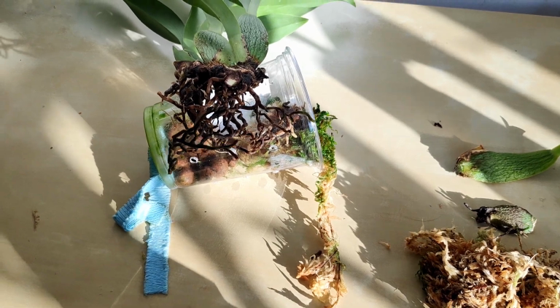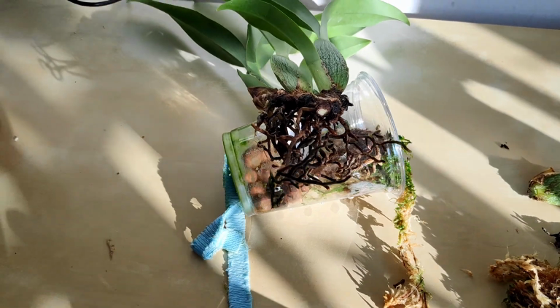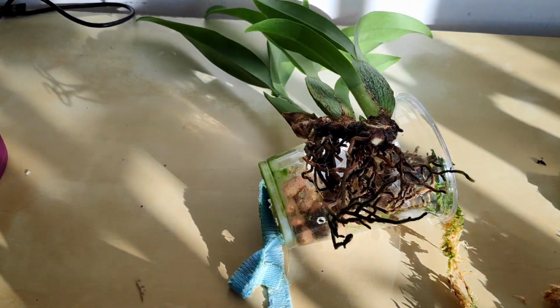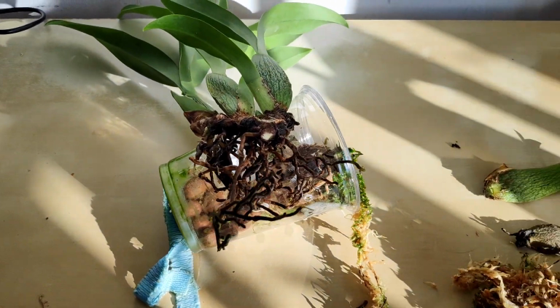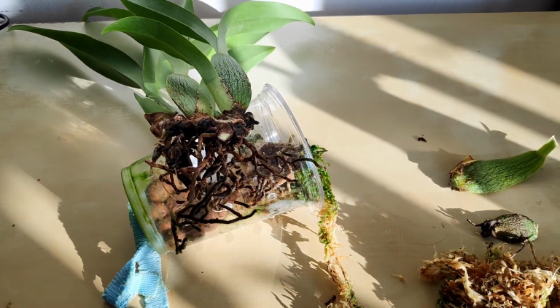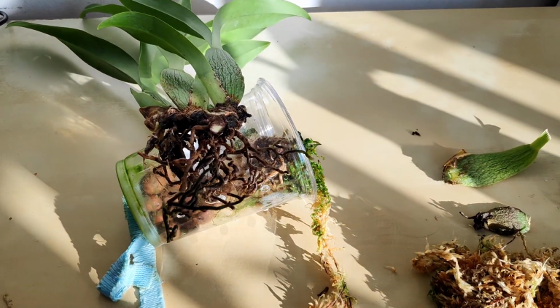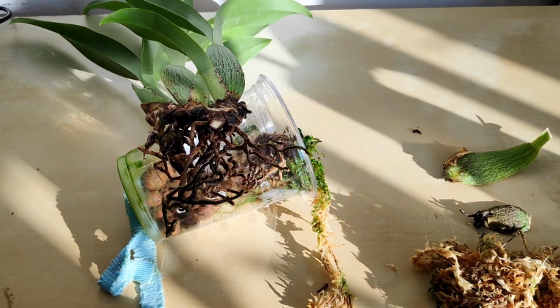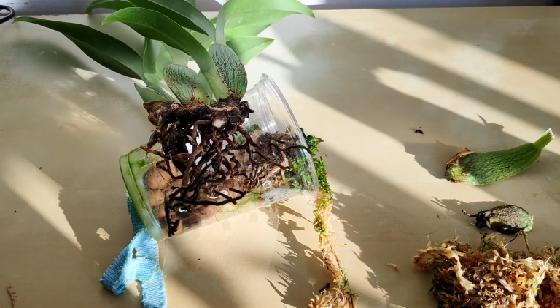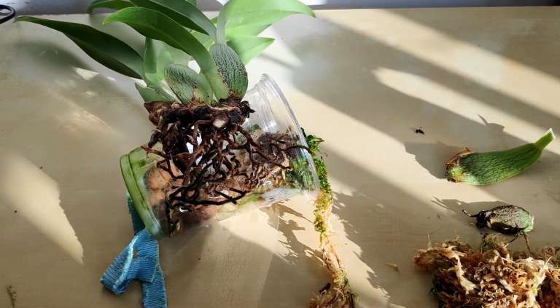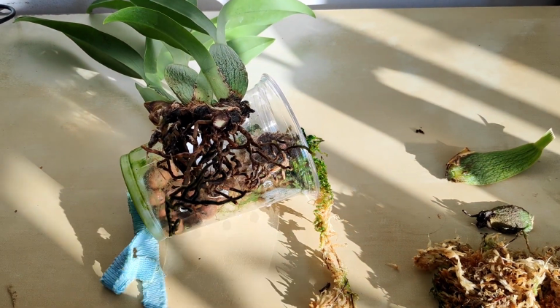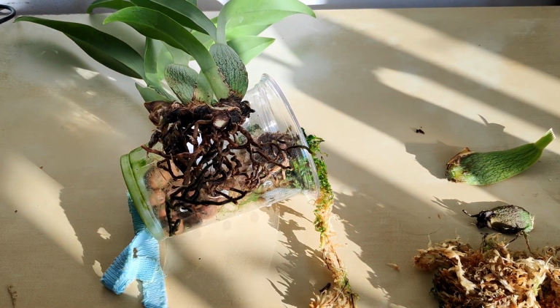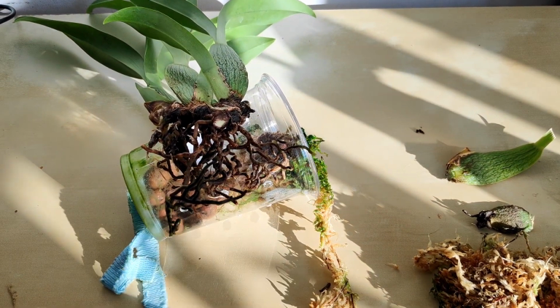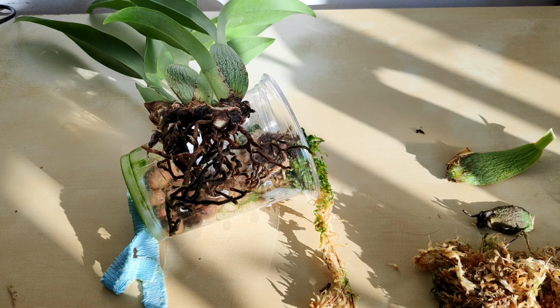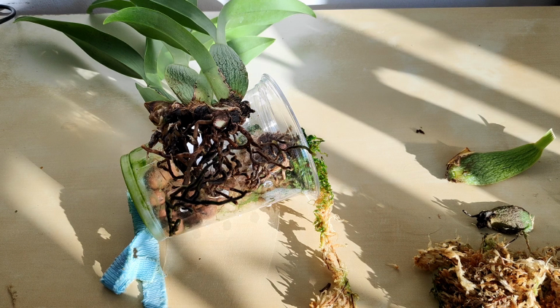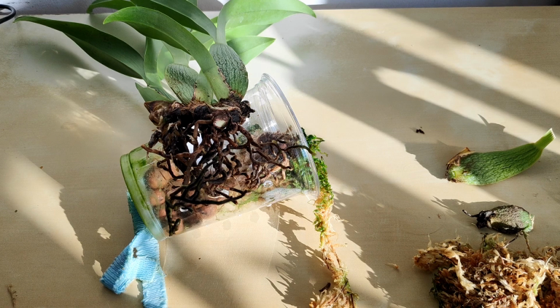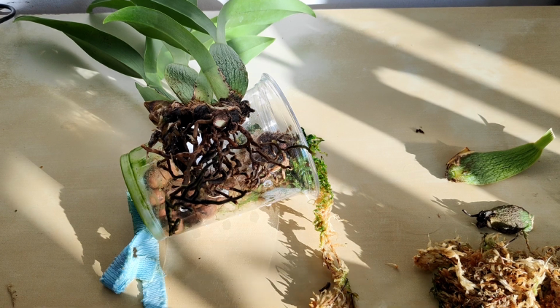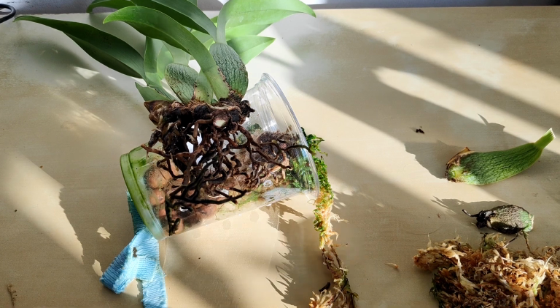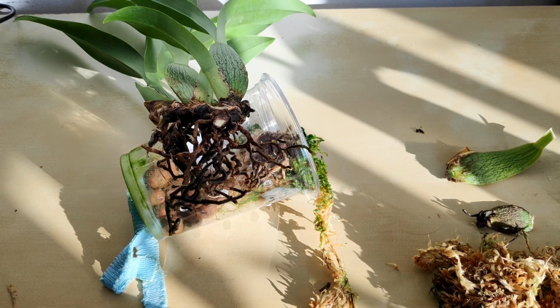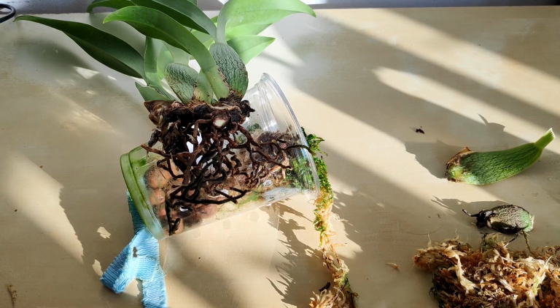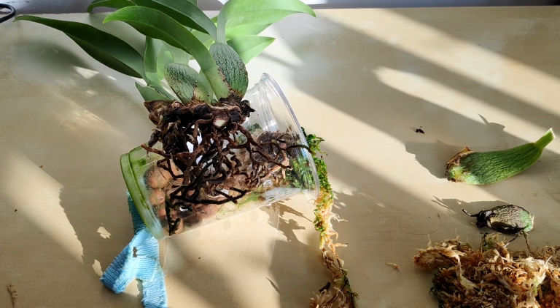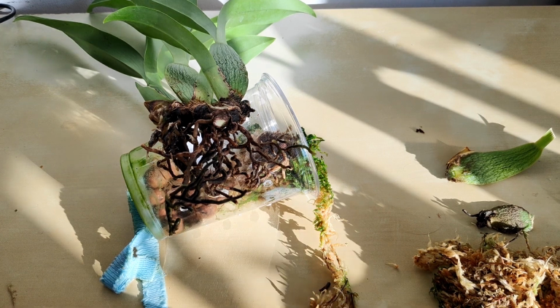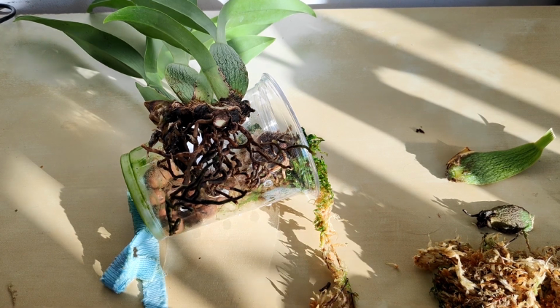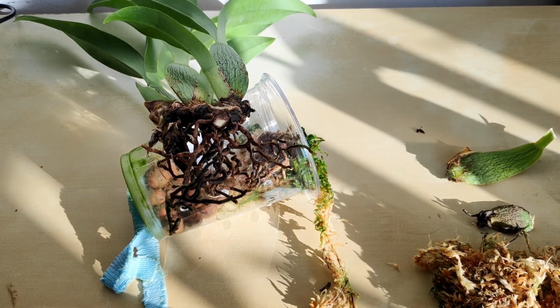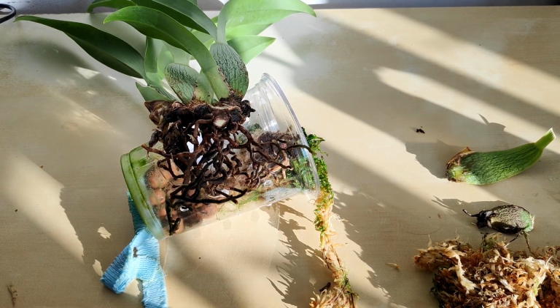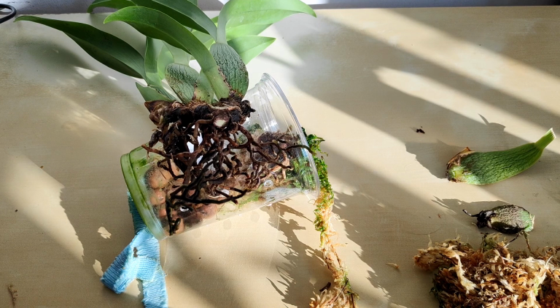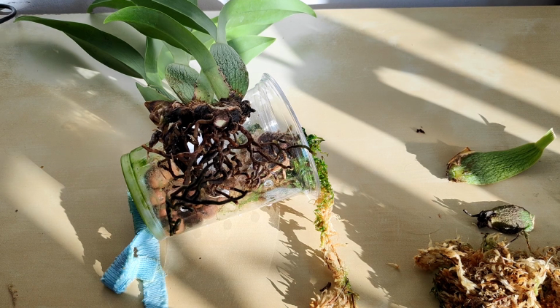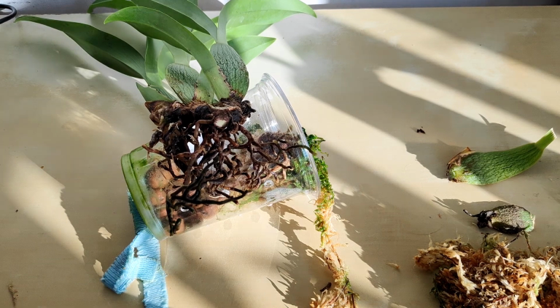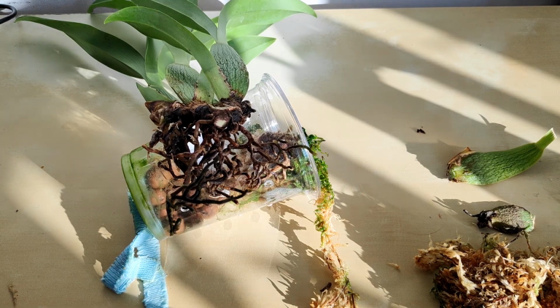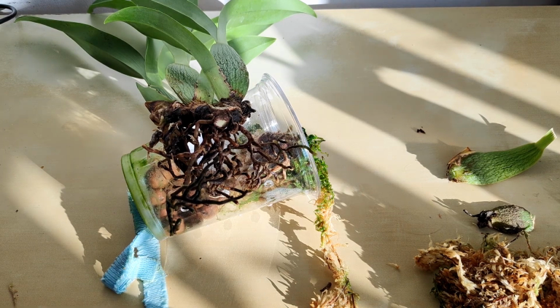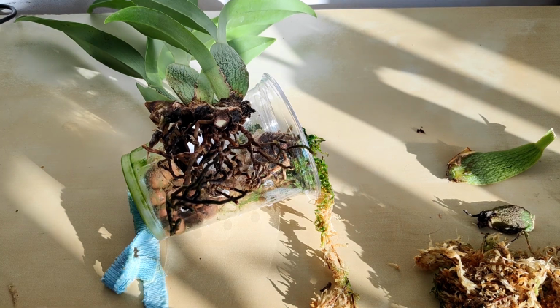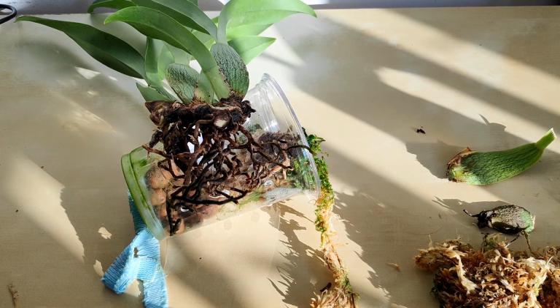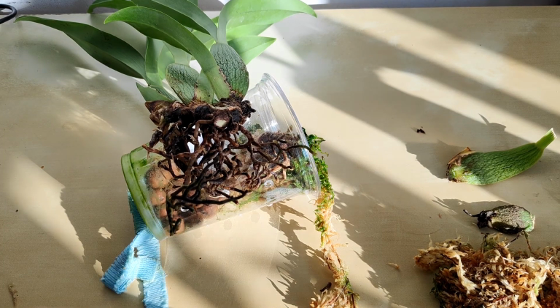The other thing that sucks about Fusarium is that it's apparently very easy to spread through your collection. Apparently it spreads like wildfire if you share water. Now thankfully, I'm not really in the habit of sharing water, with the exception of this particular plant.